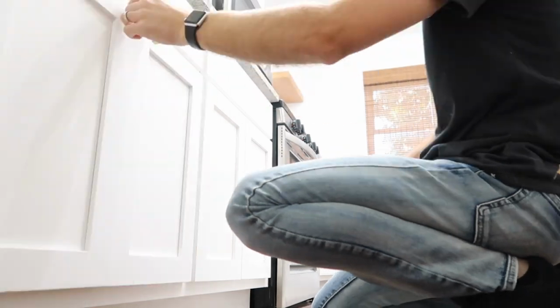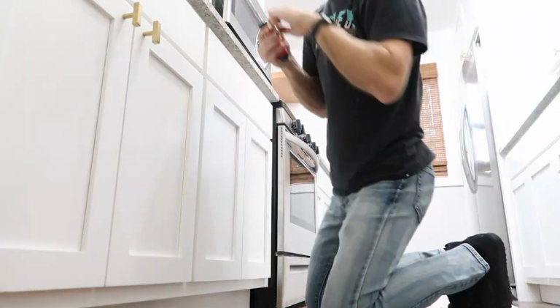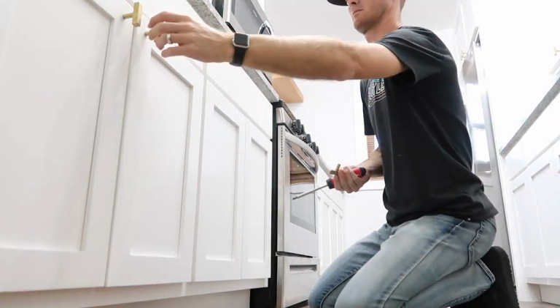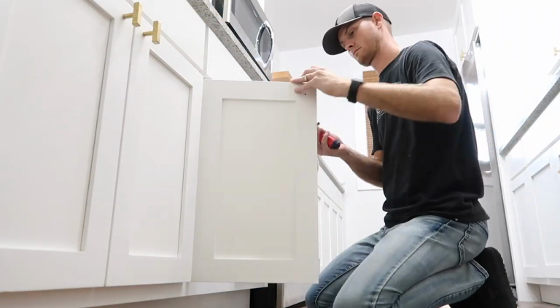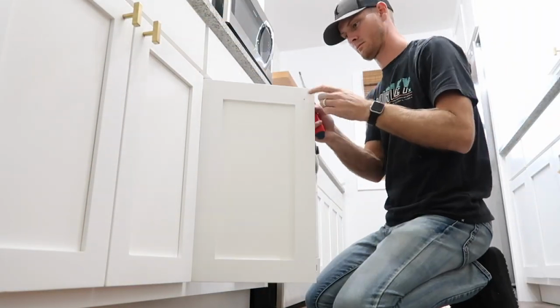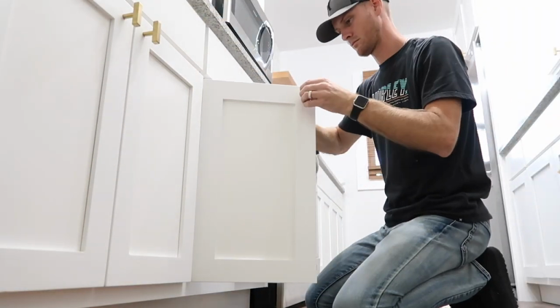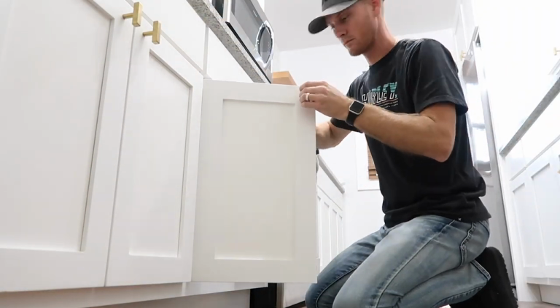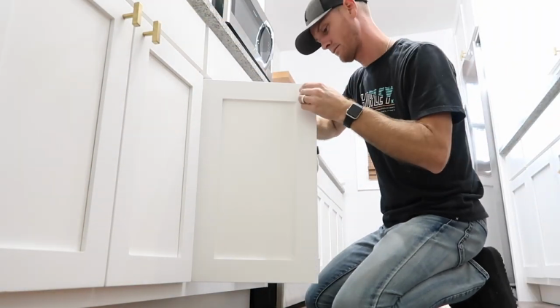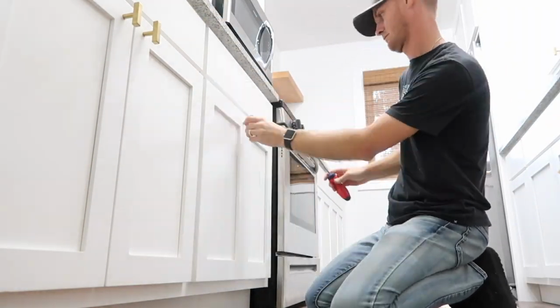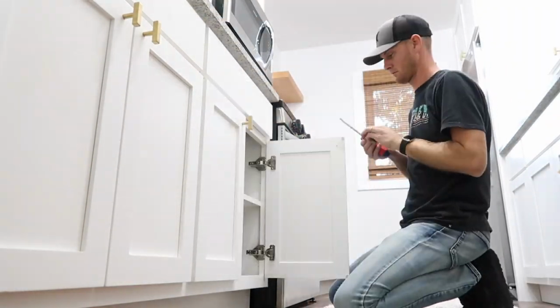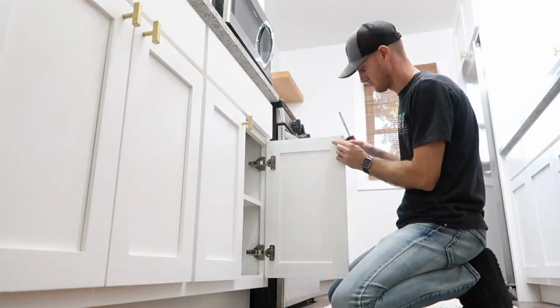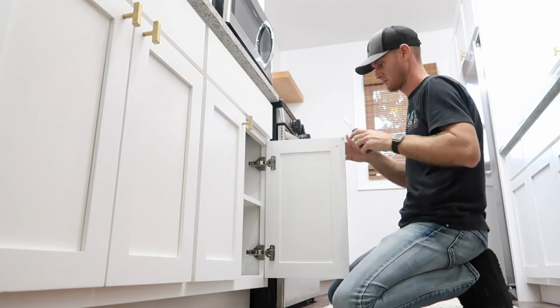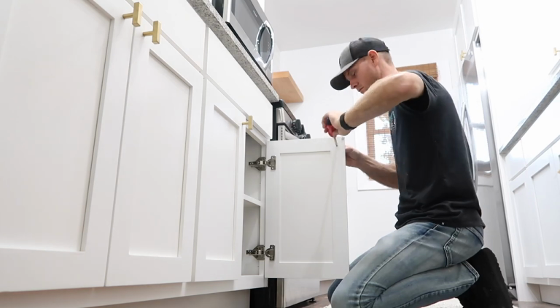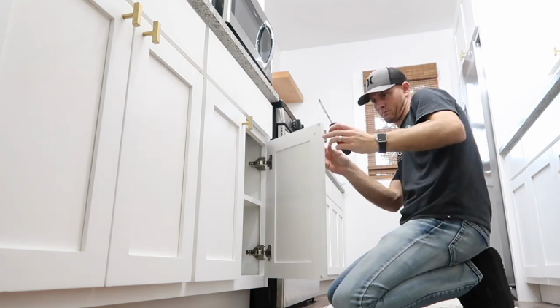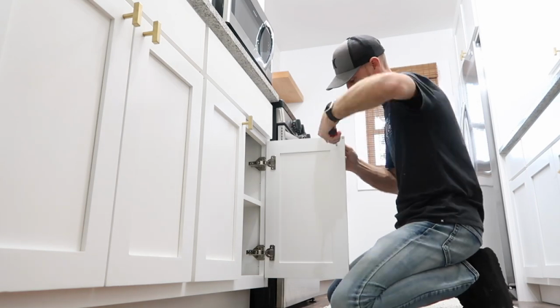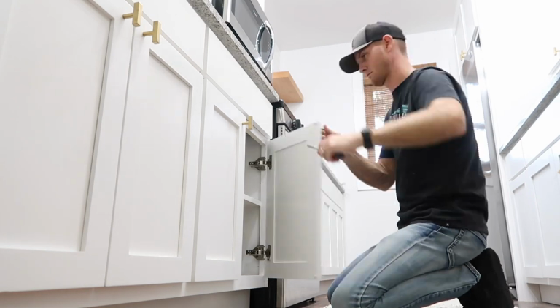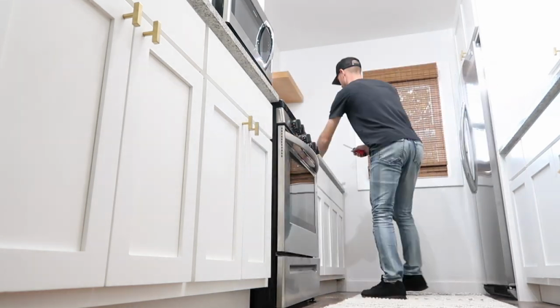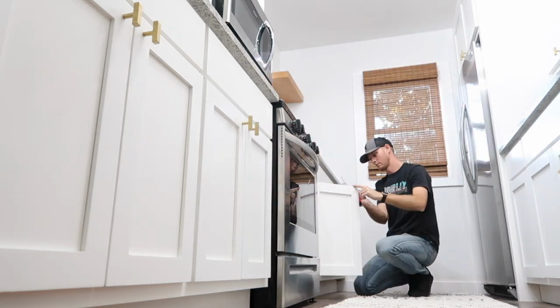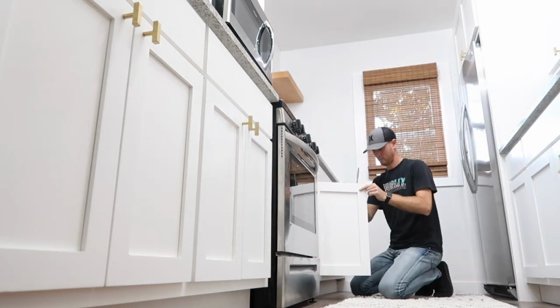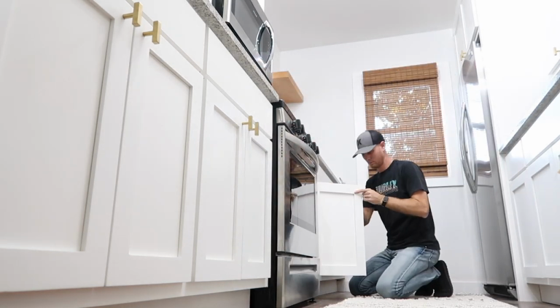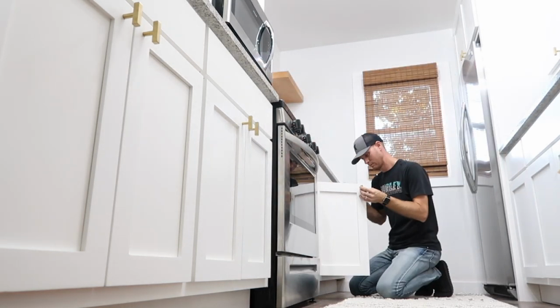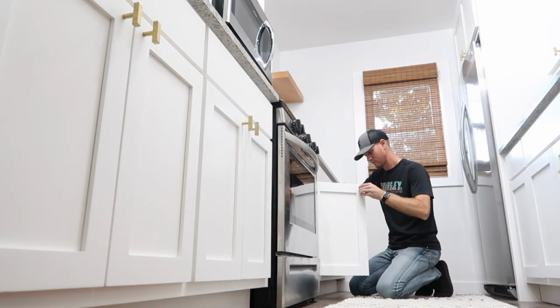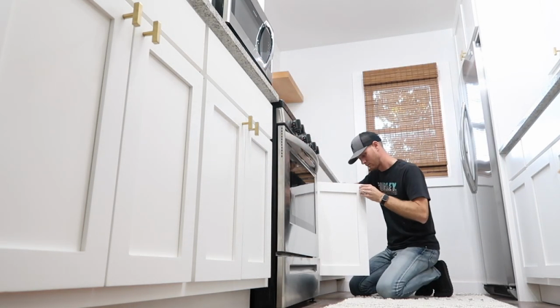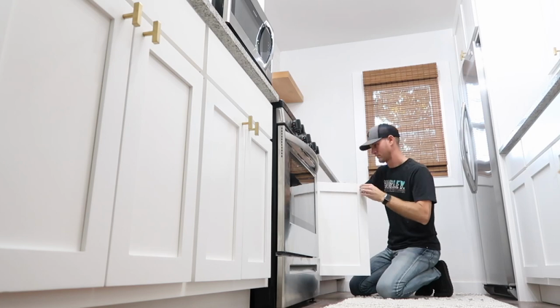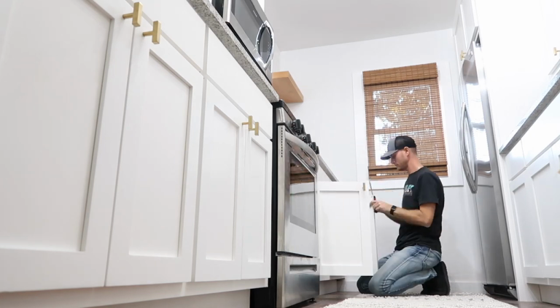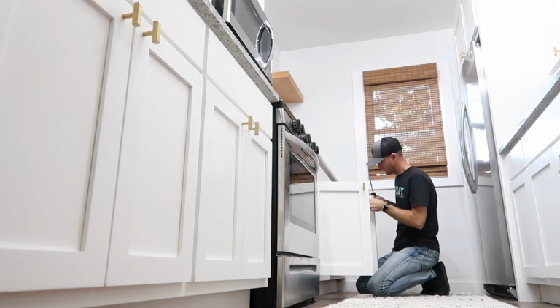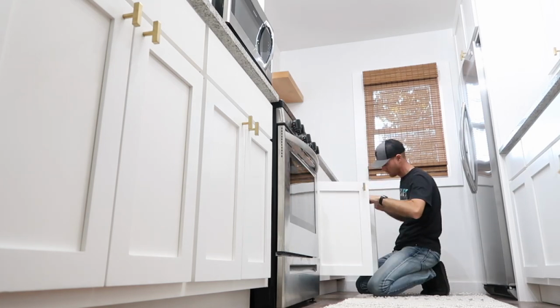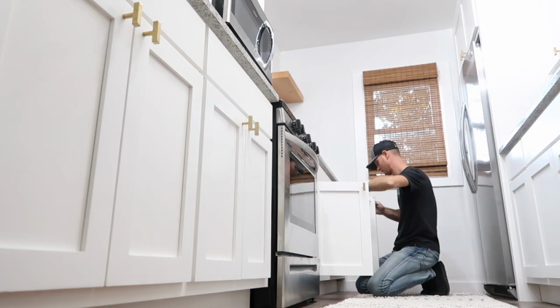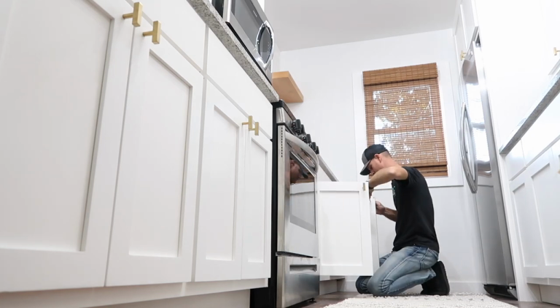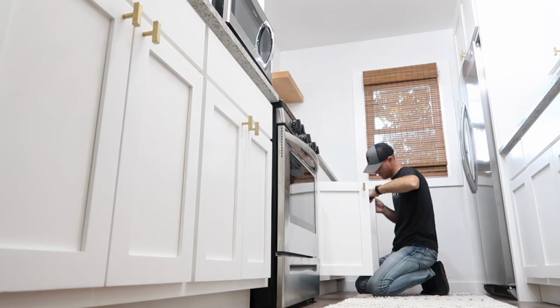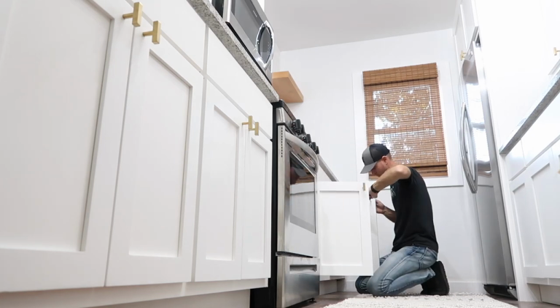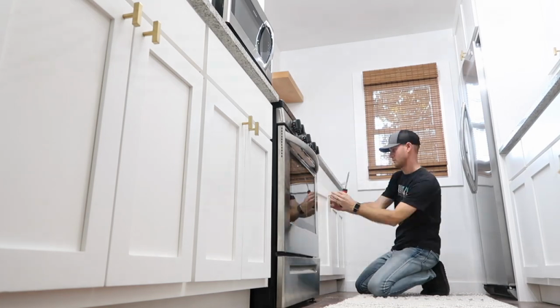Now you're going to see Chase putting on some hardware. Throughout the whole house we're adding black and gold, but when it came to the kitchen cabinets, I really like gold. Sometimes I feel like black and white can be a little harsh — not always, but in here I definitely just went with the gold look.